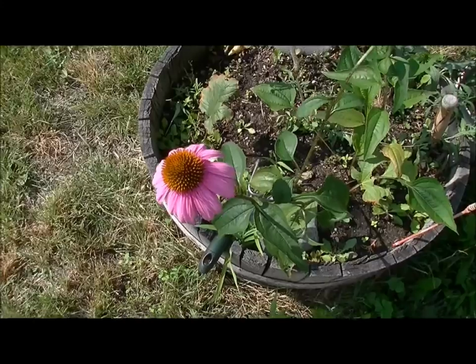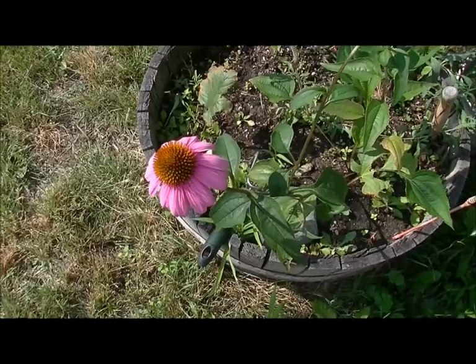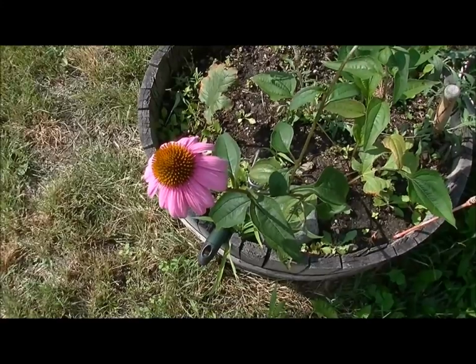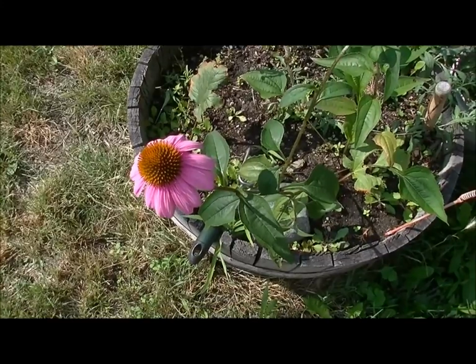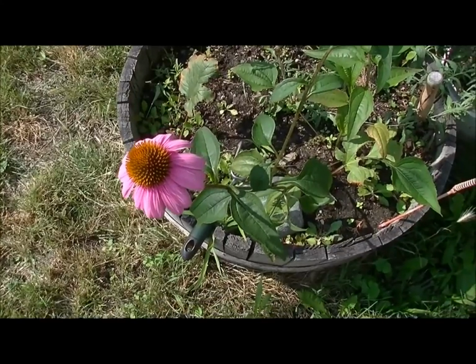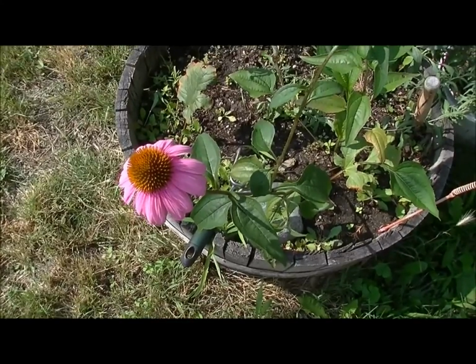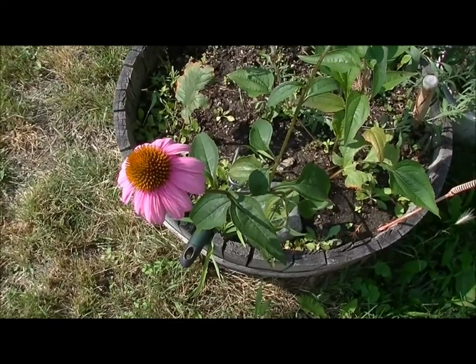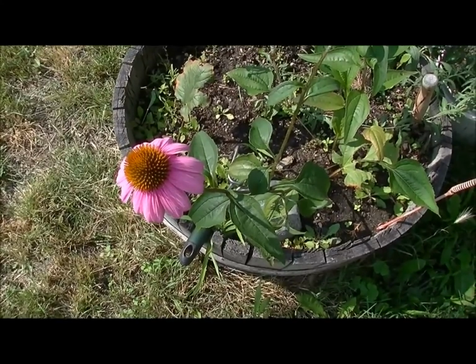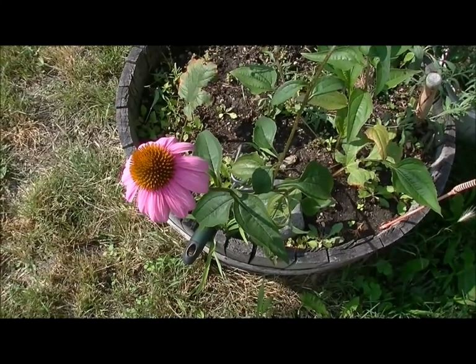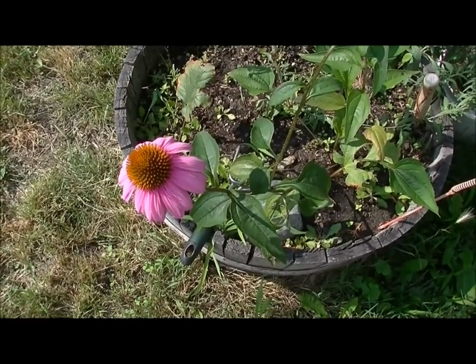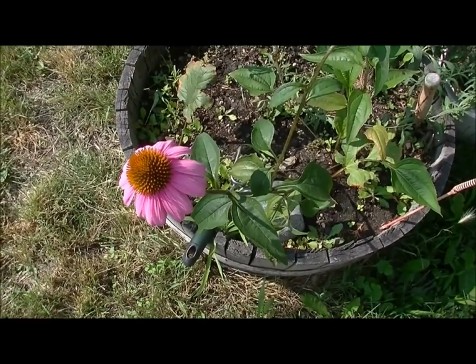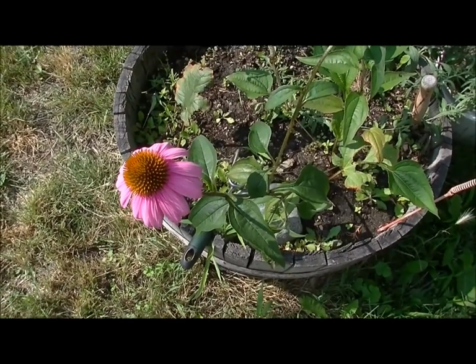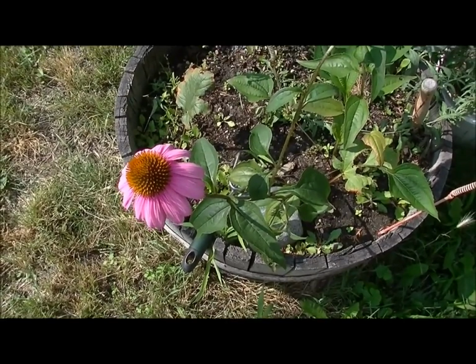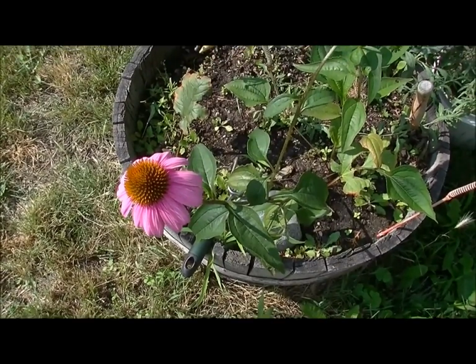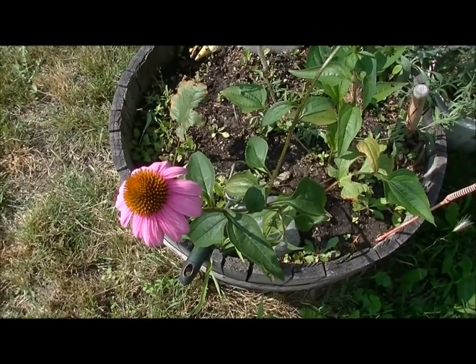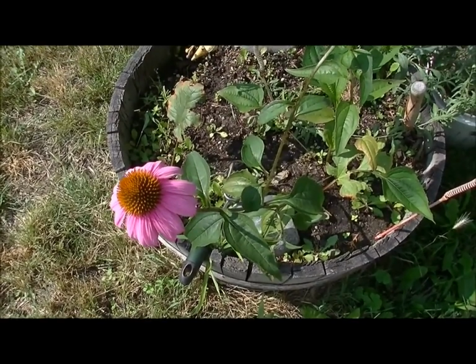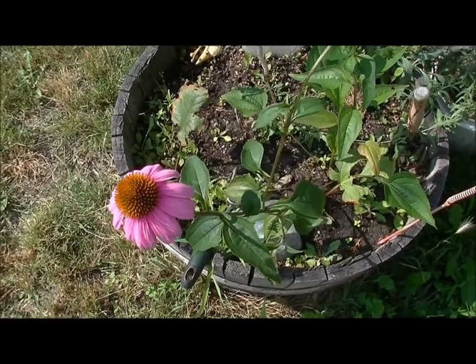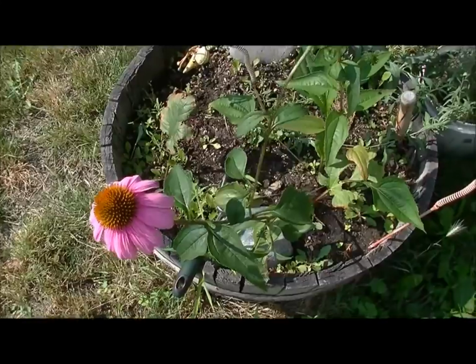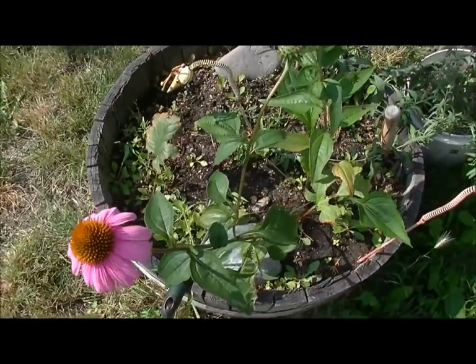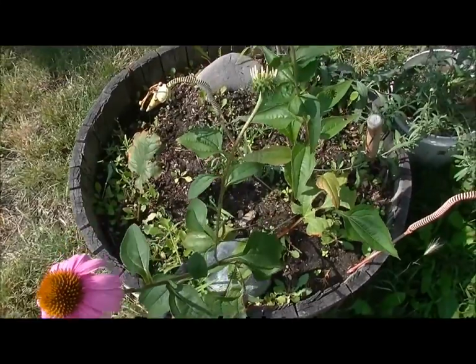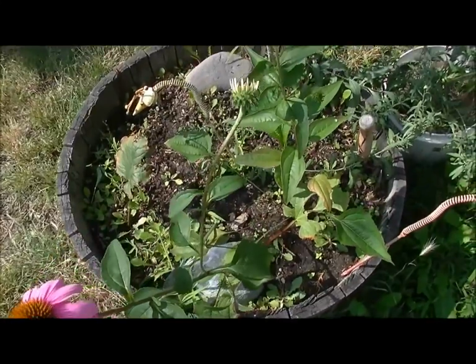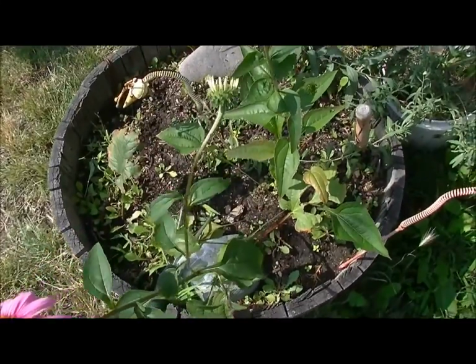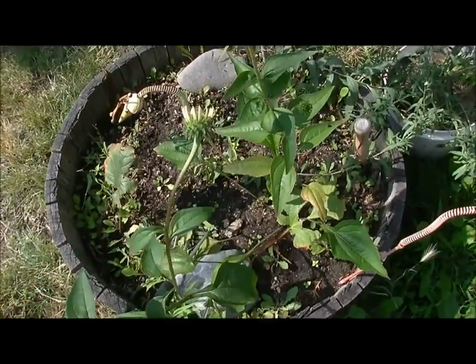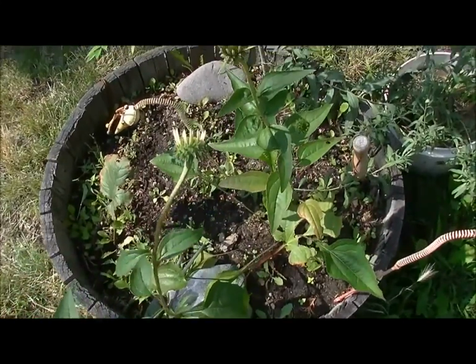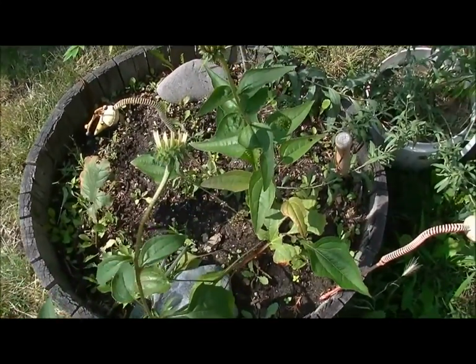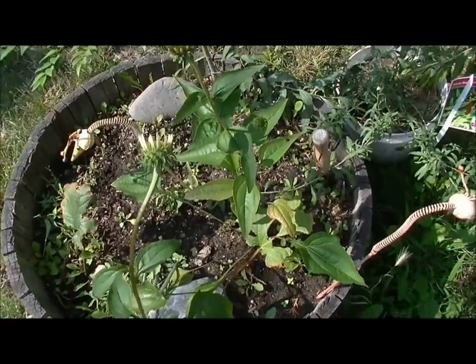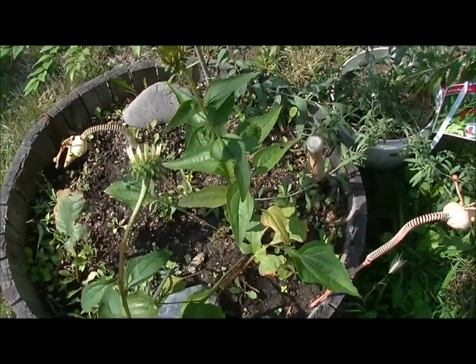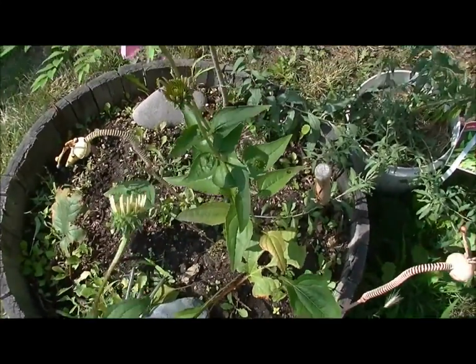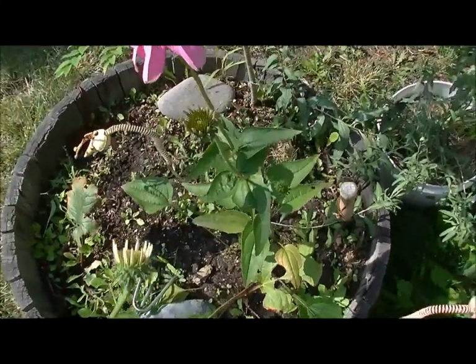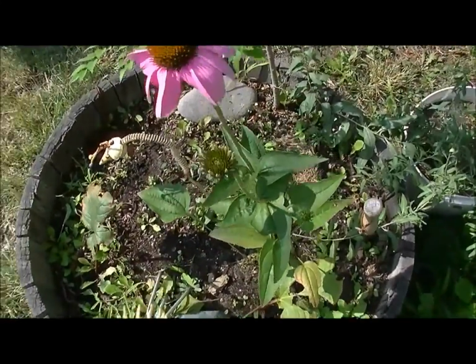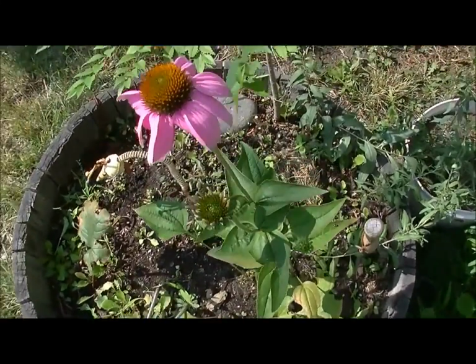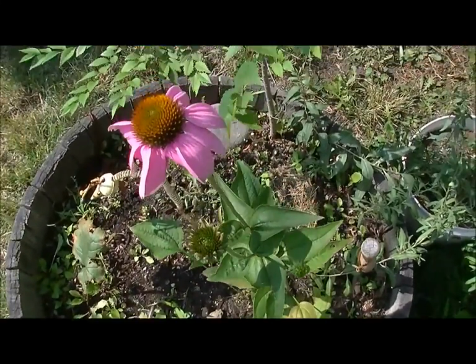Well hello and welcome to the garden. It is July the 8th and it's been about two months since I first noticed that I had these growing.